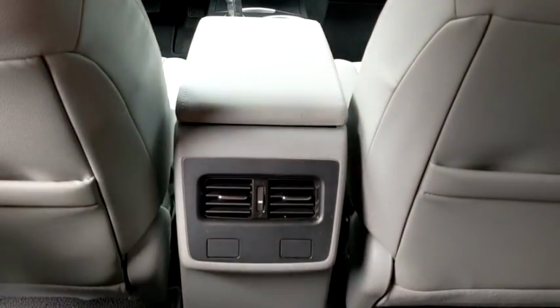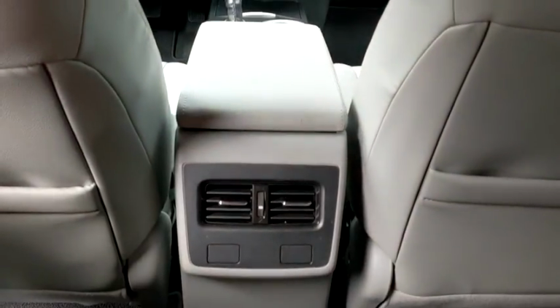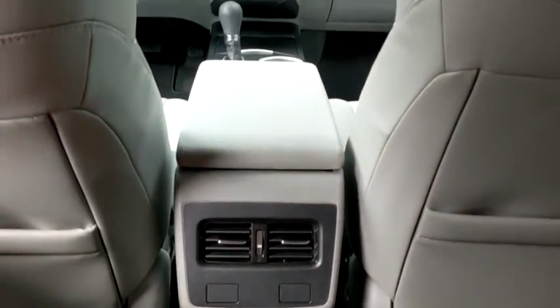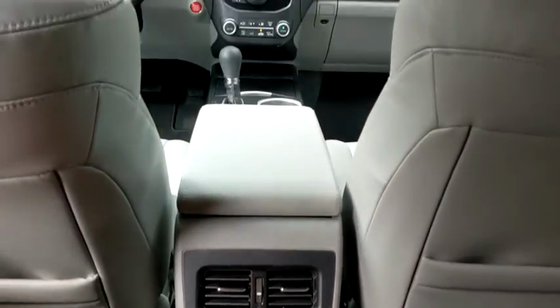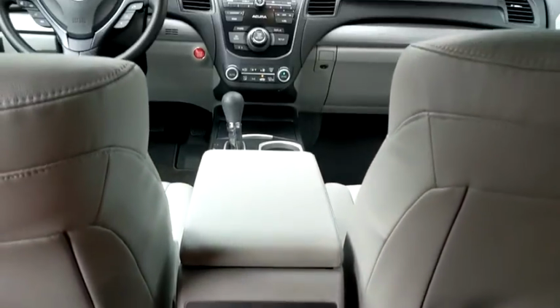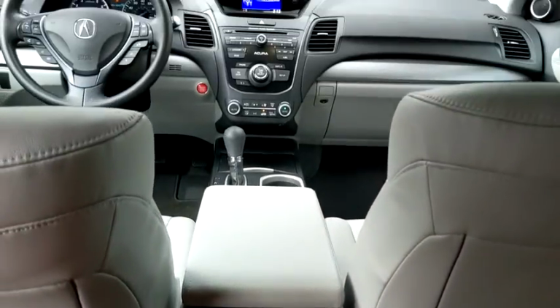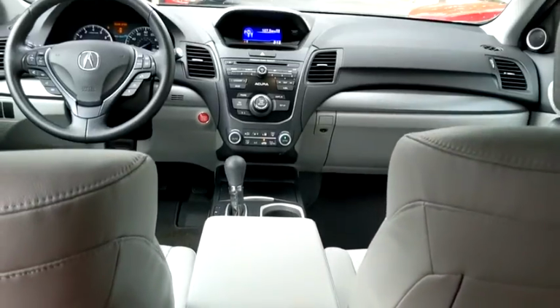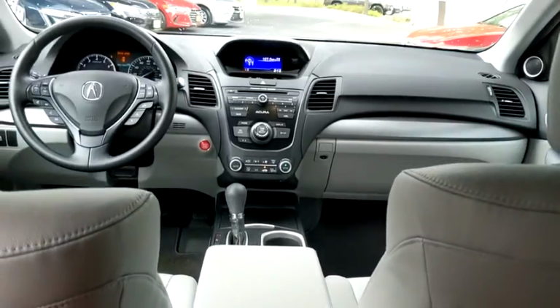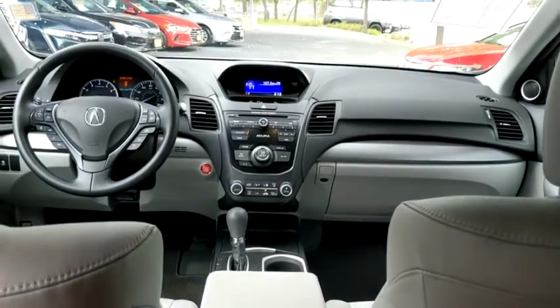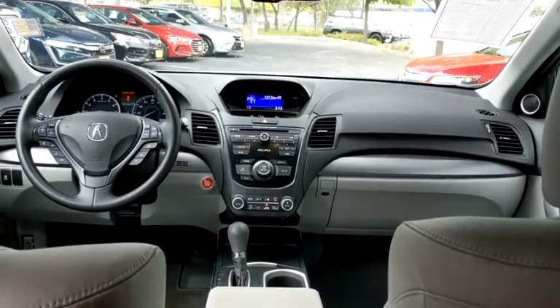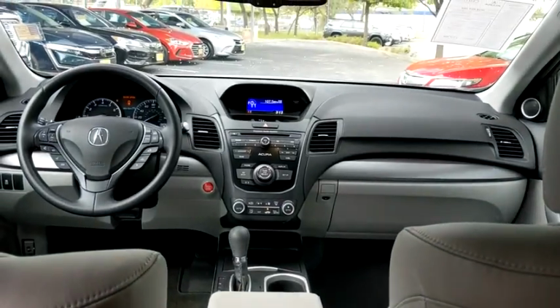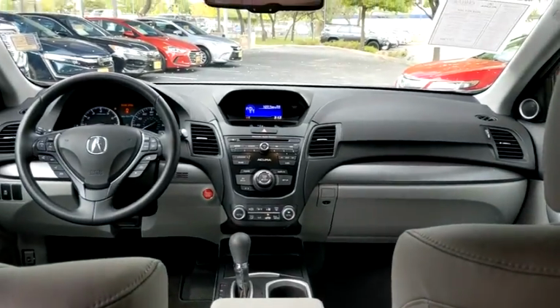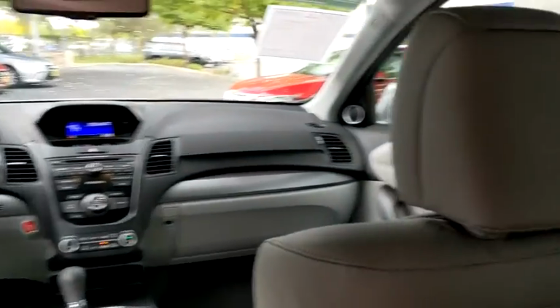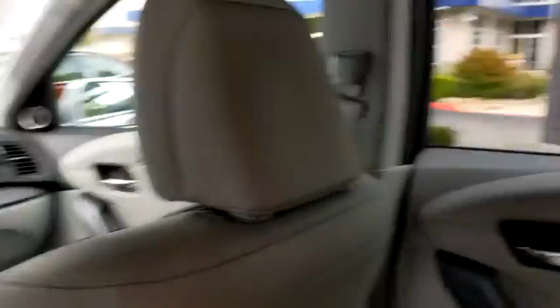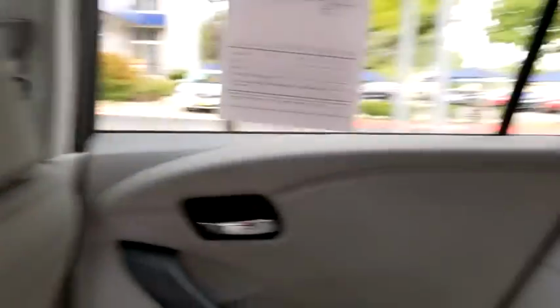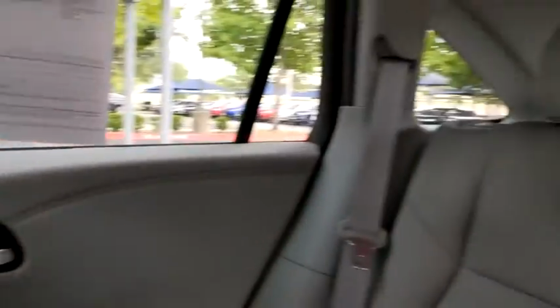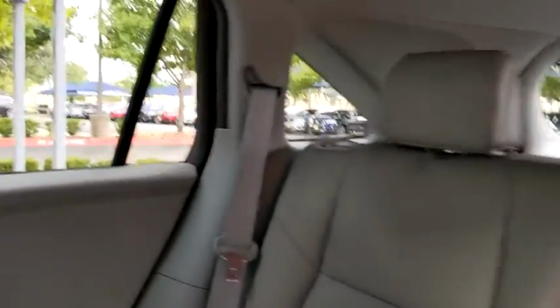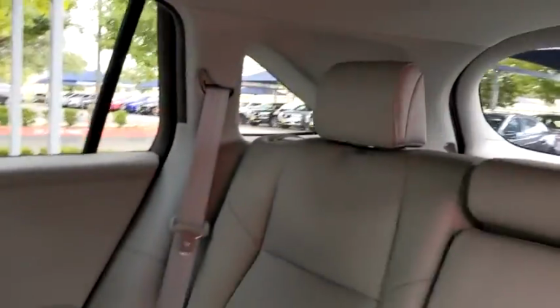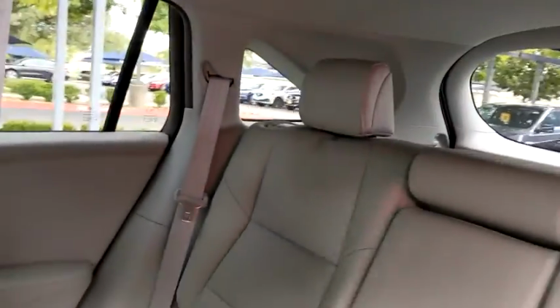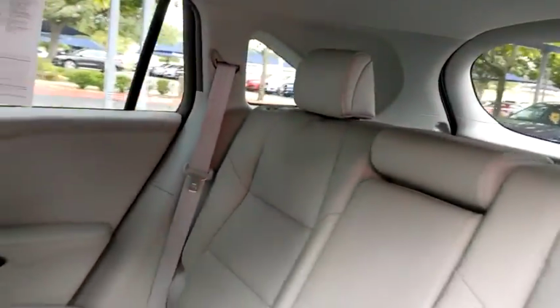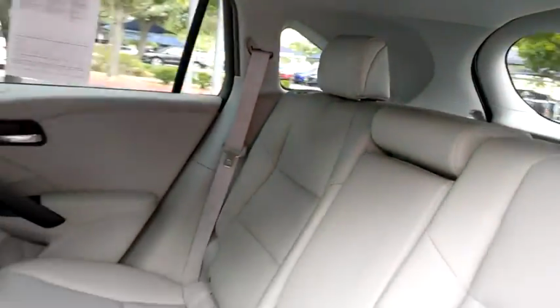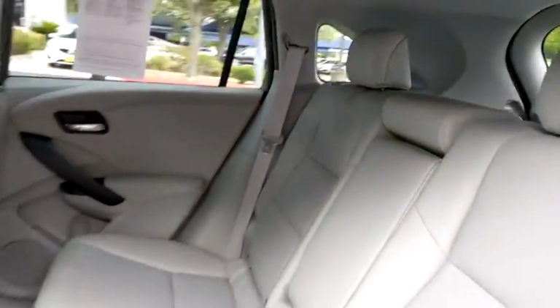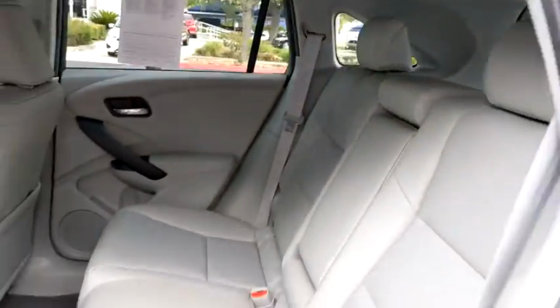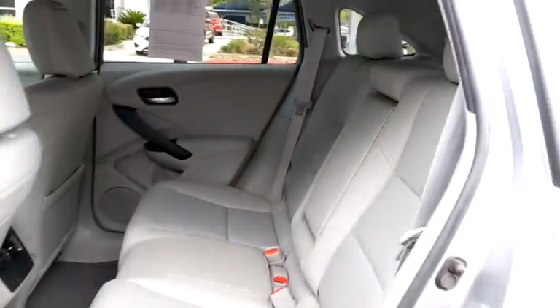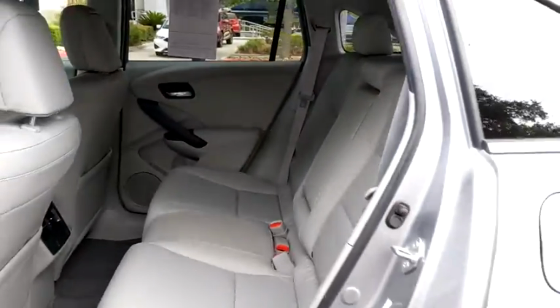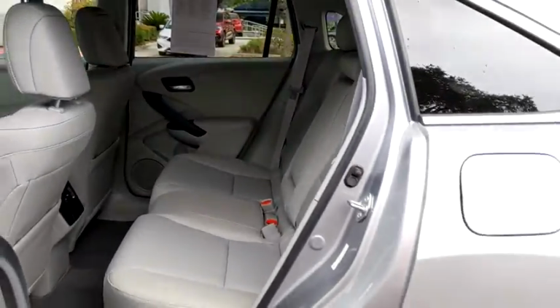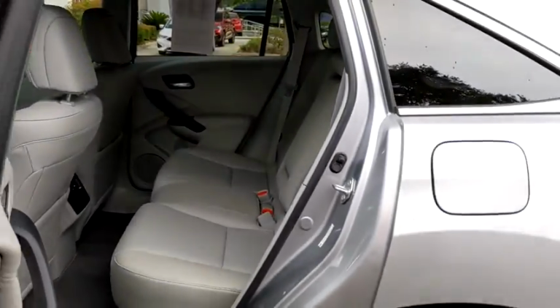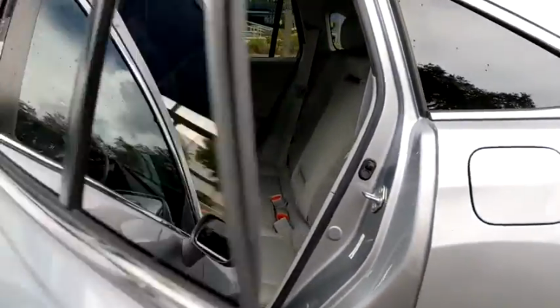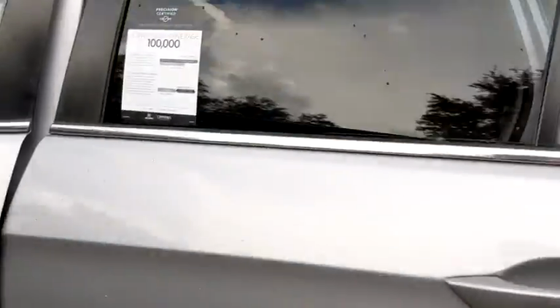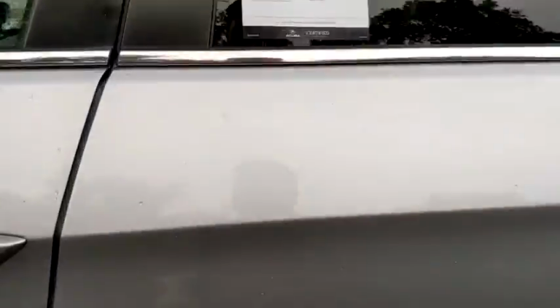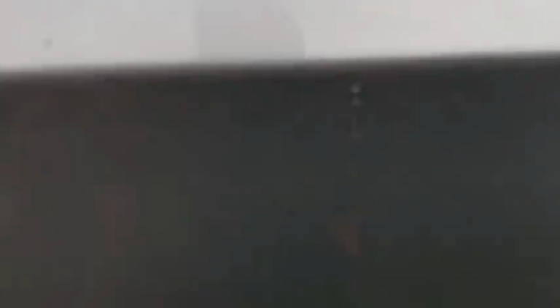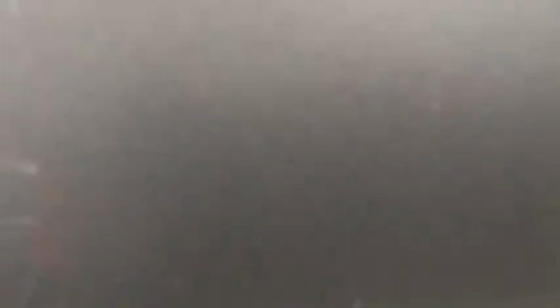Adjustable steering wheel, keyless start, aluminum wheels, floor mats, four-wheel disc brakes, cruise control, auto-dimming rear-view mirror, front-wheel drive.